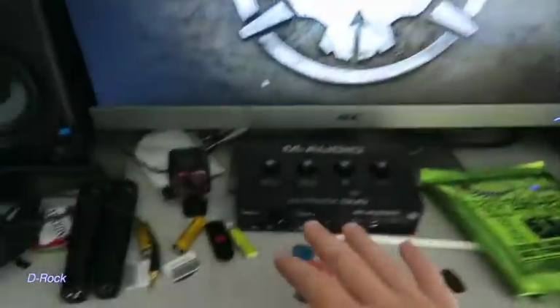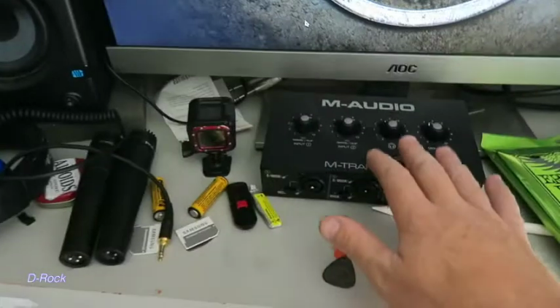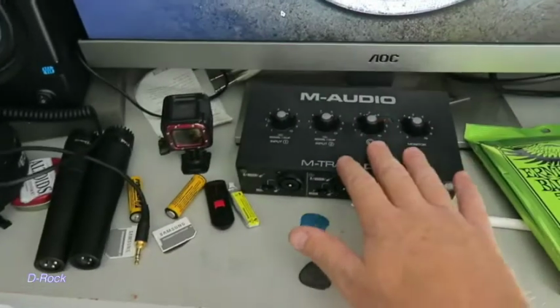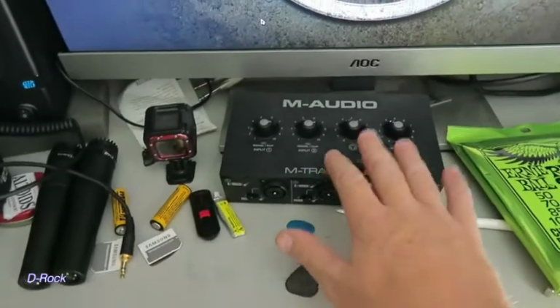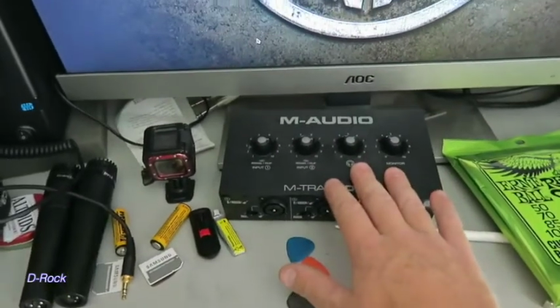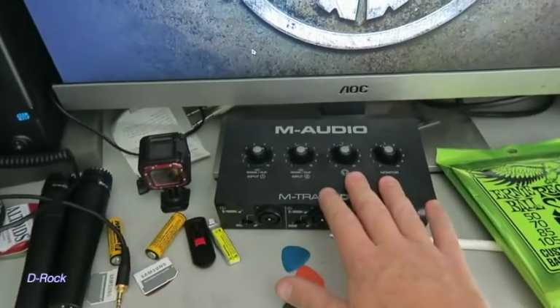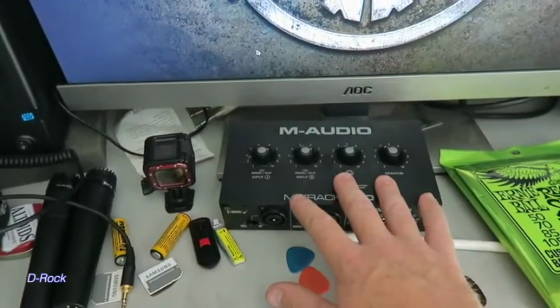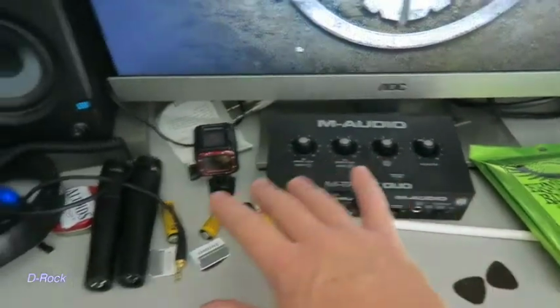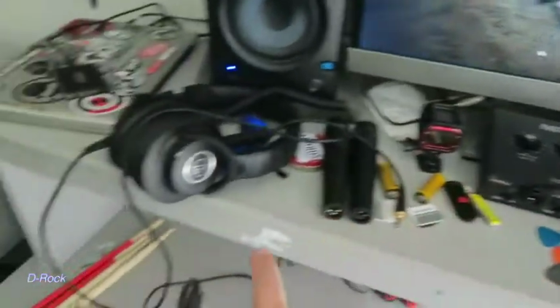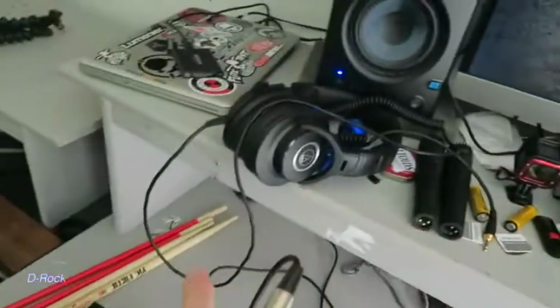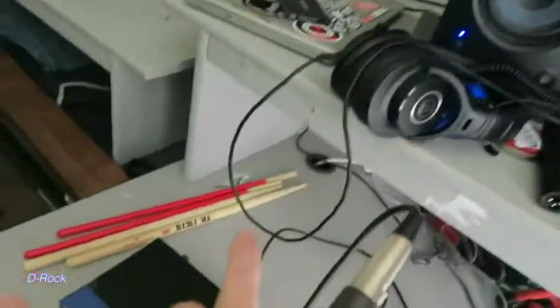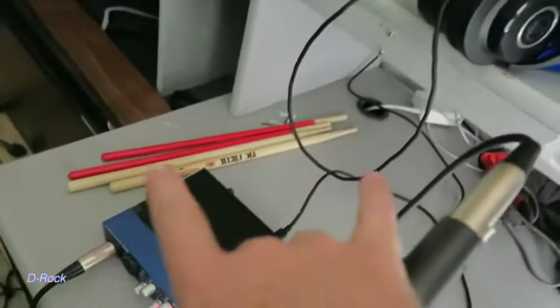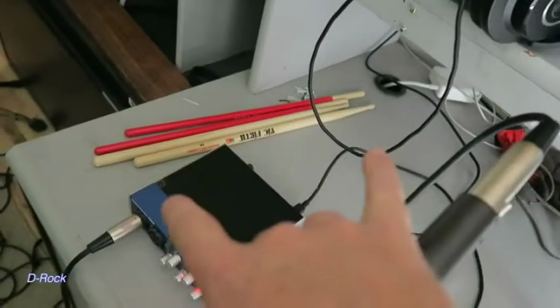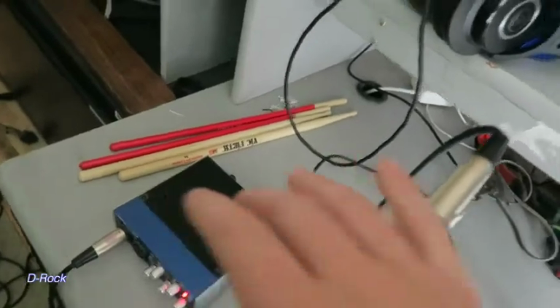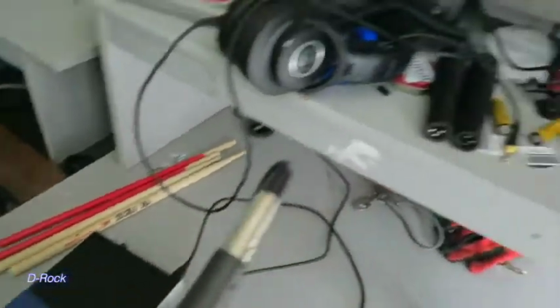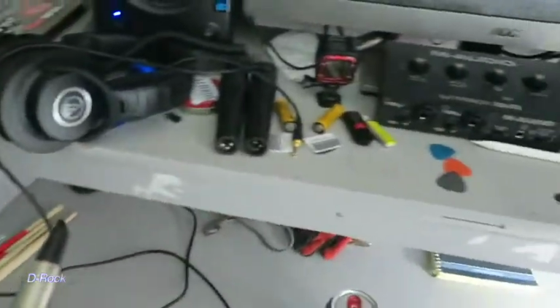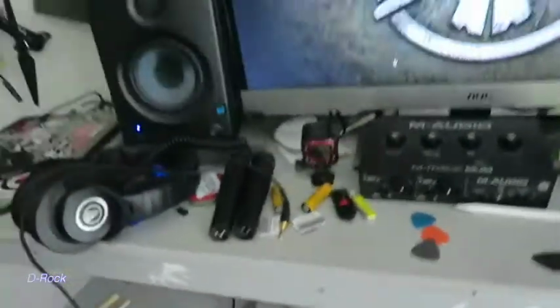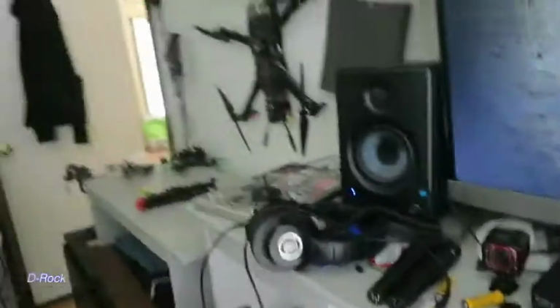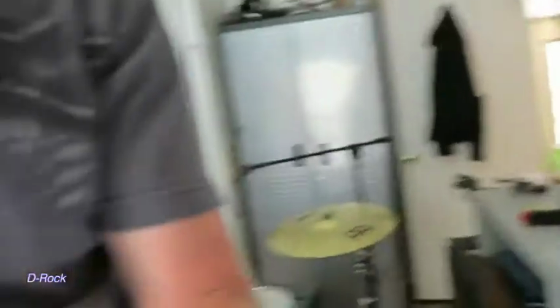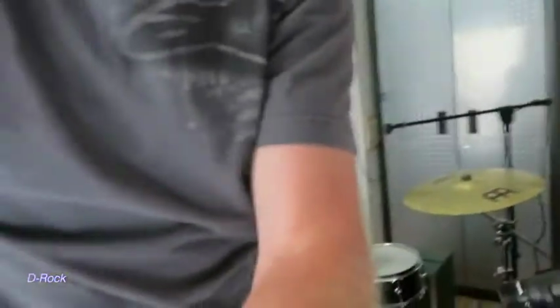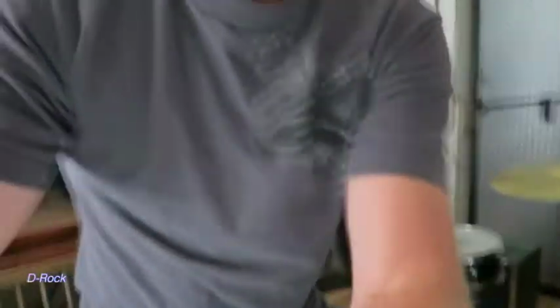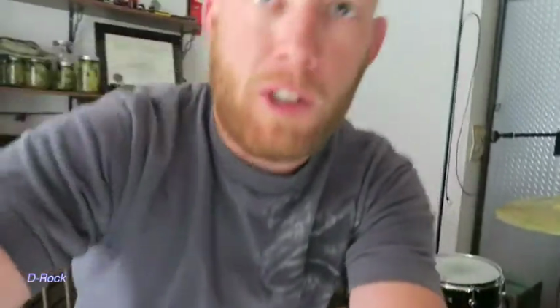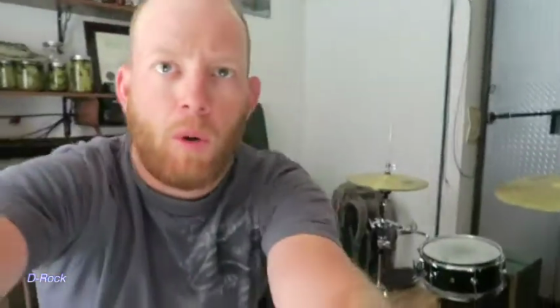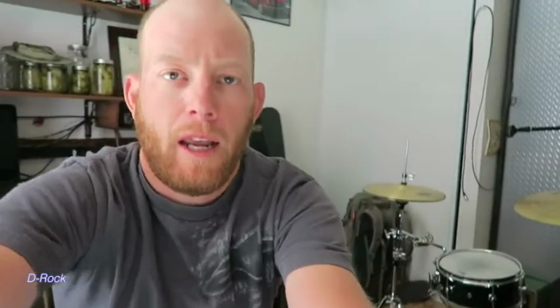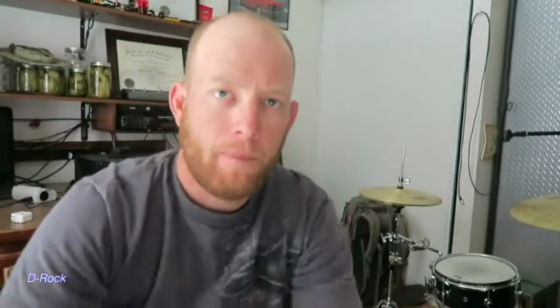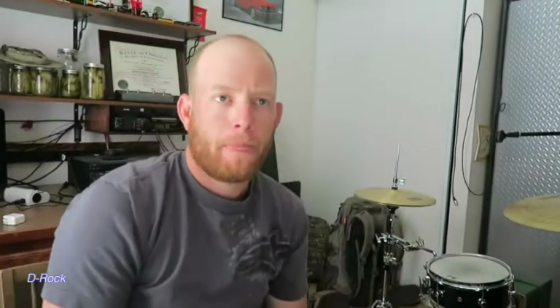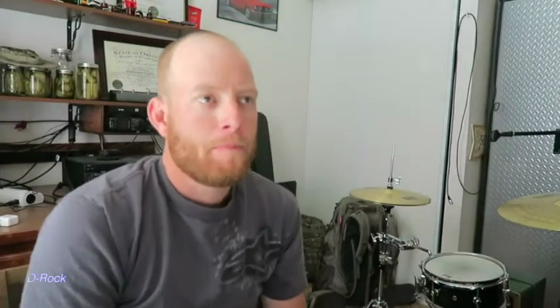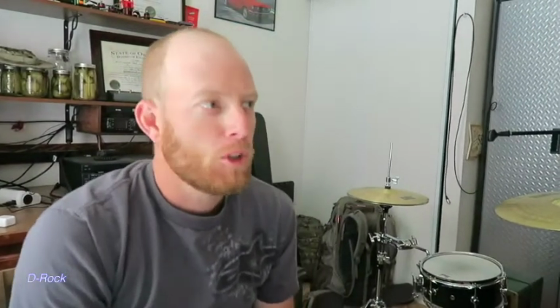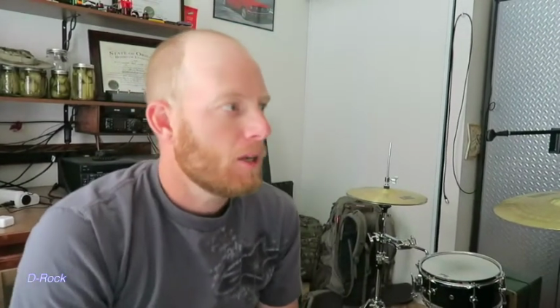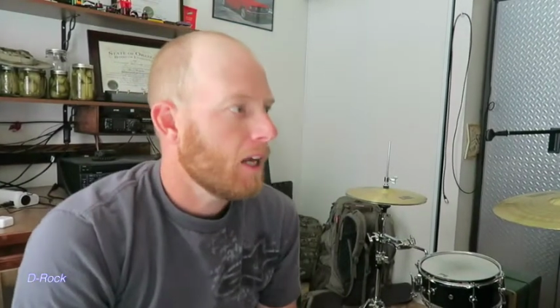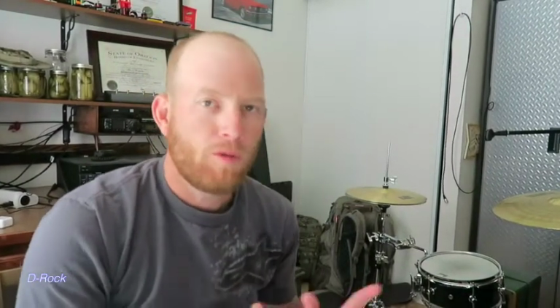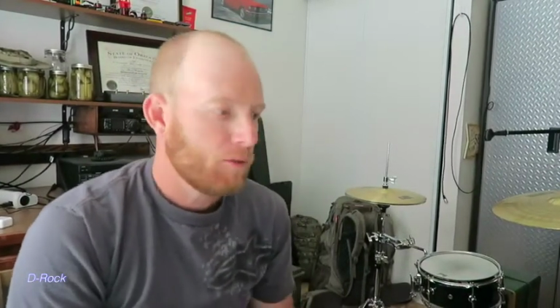I do have another DAW interface and I use these in conjunction with each other to record. If I want to record a full-size drum set, I'll use four microphones.